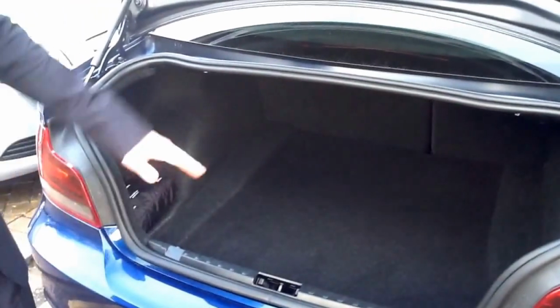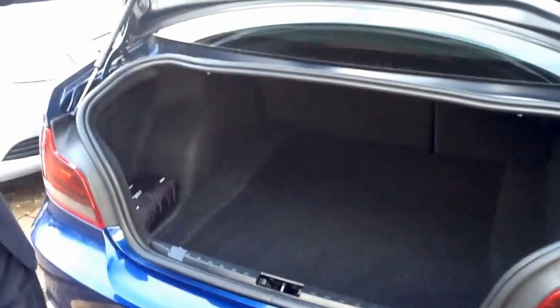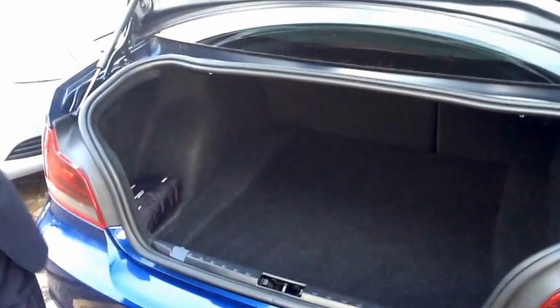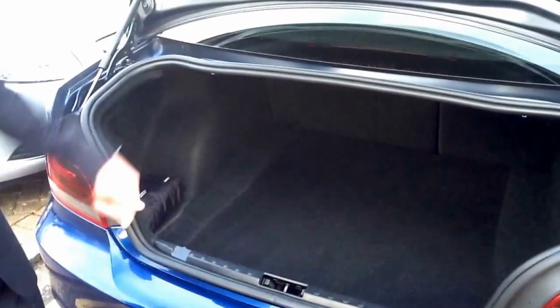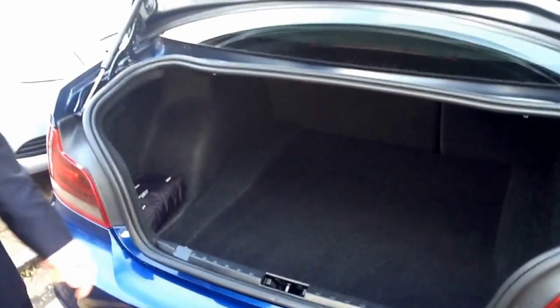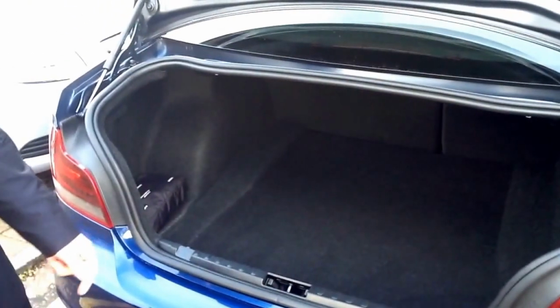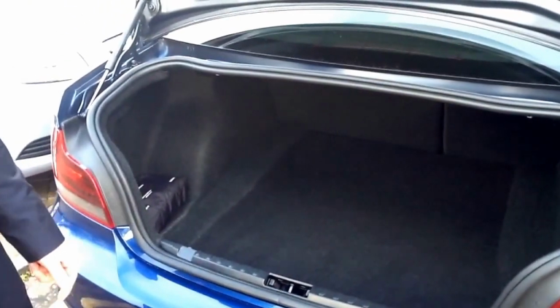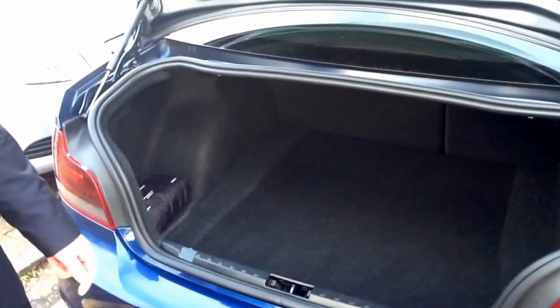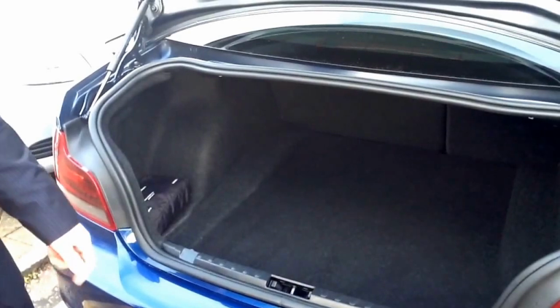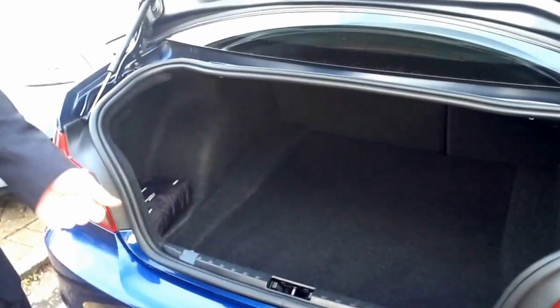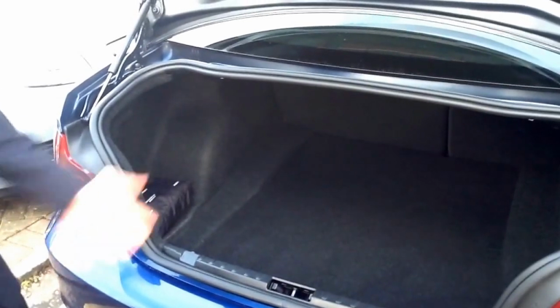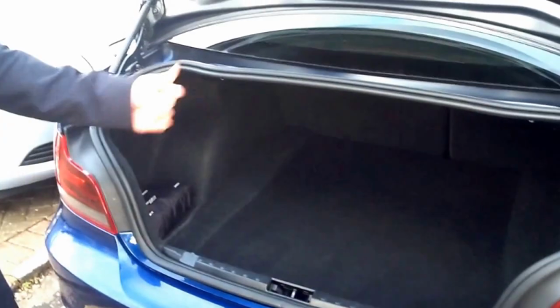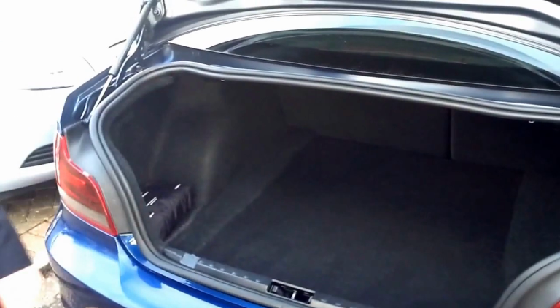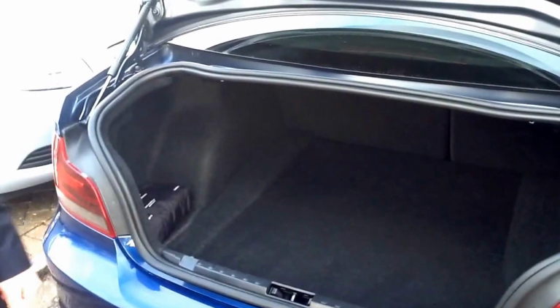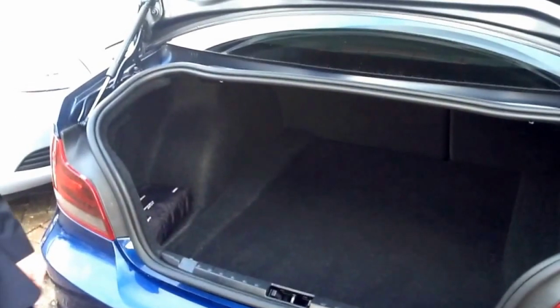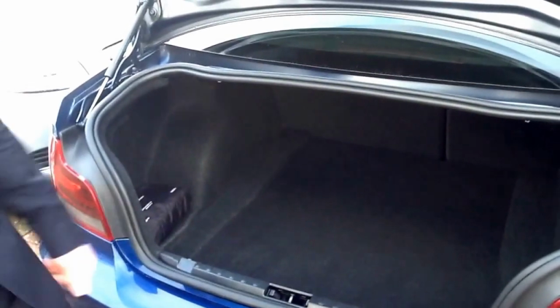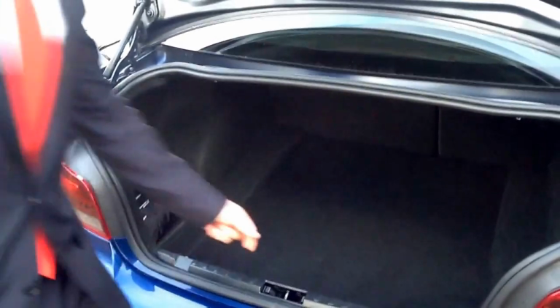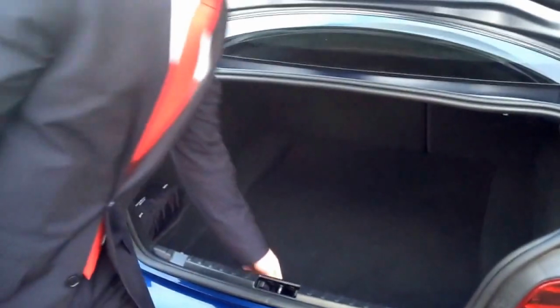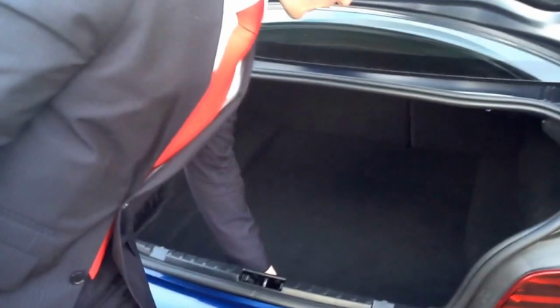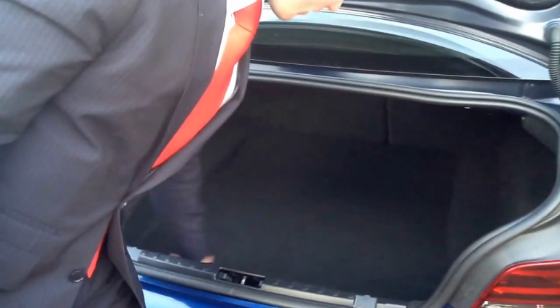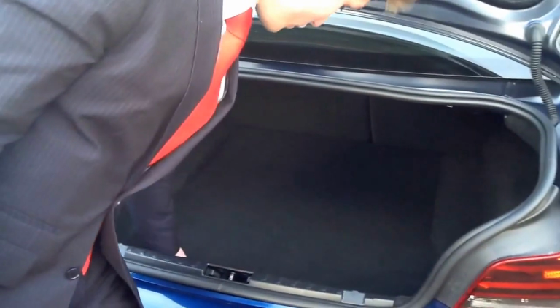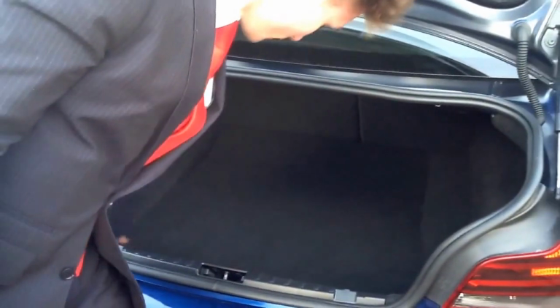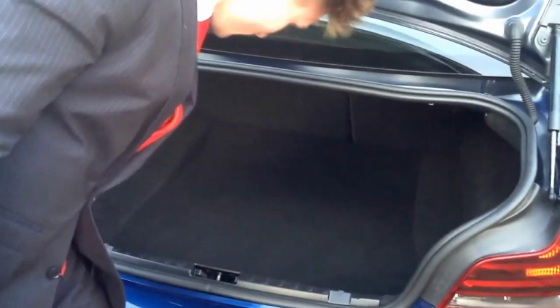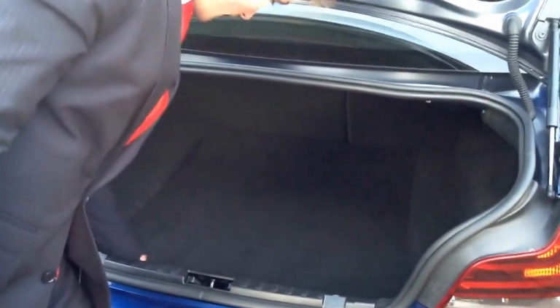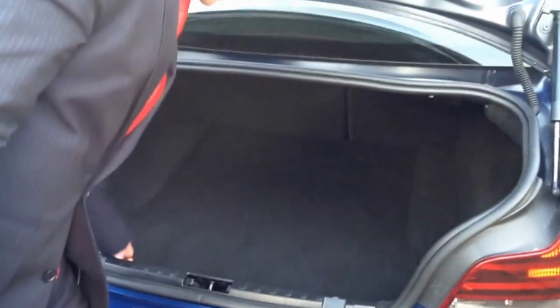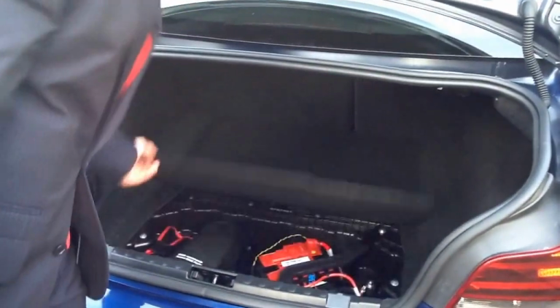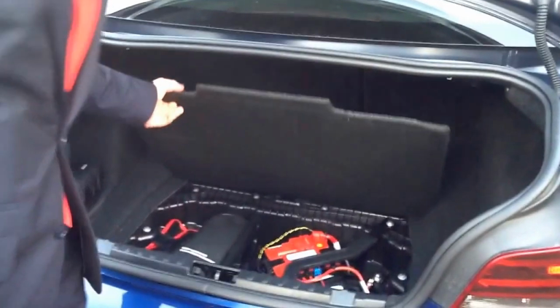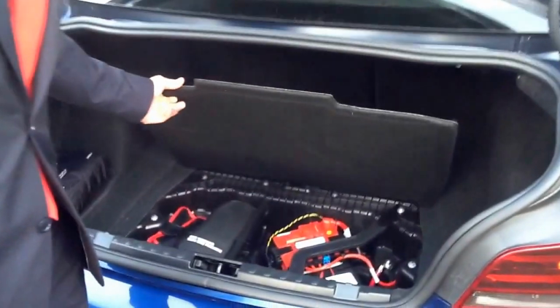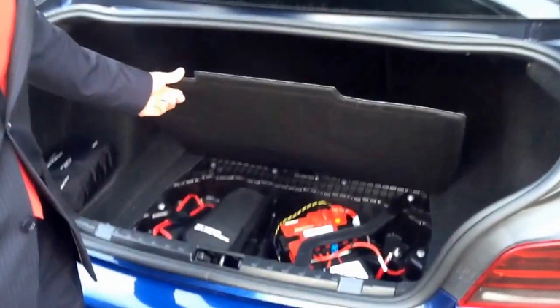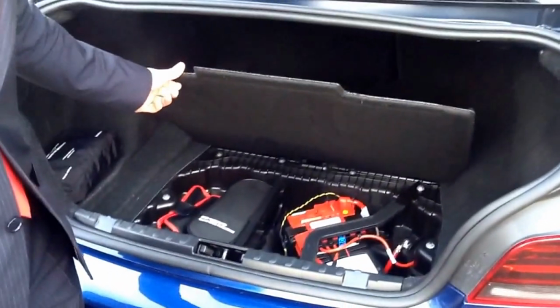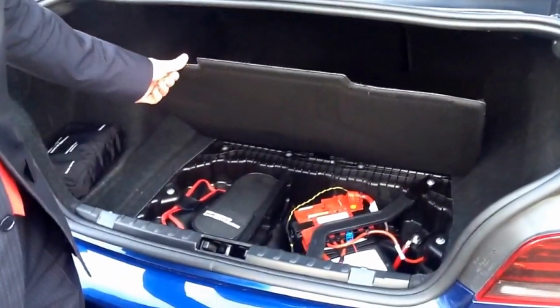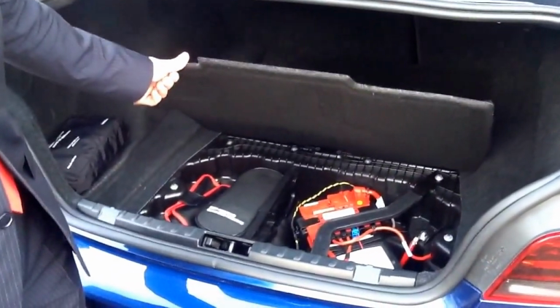The glass doesn't lift up with the boot, but you shouldn't have any trouble getting wide amounts of shopping in there at all. And underneath — that's a battery.